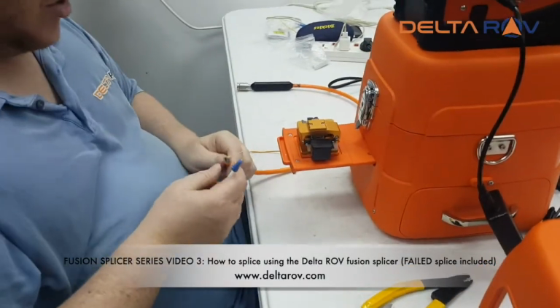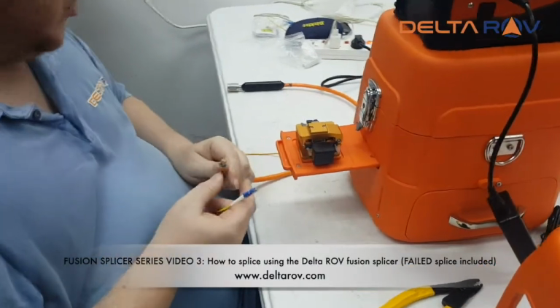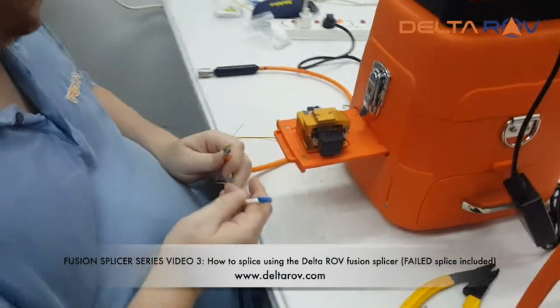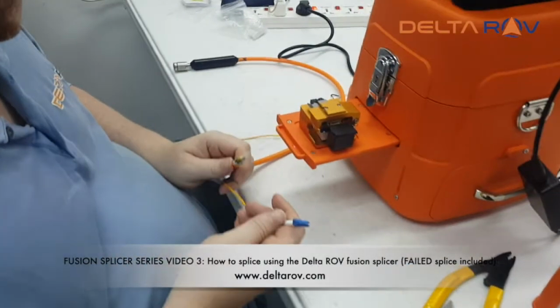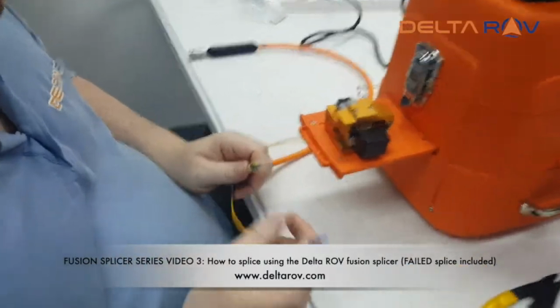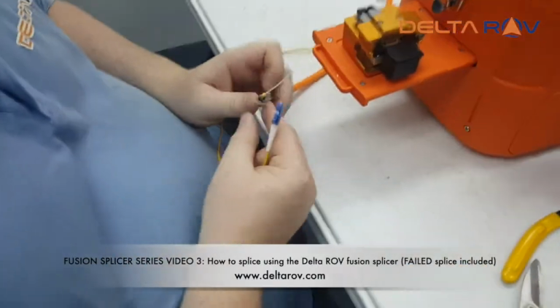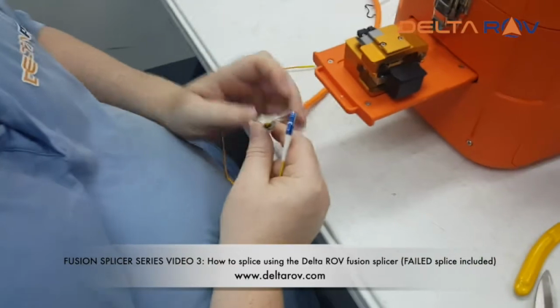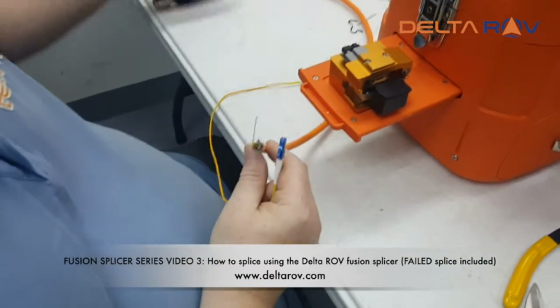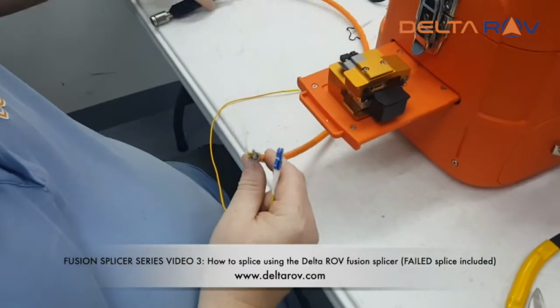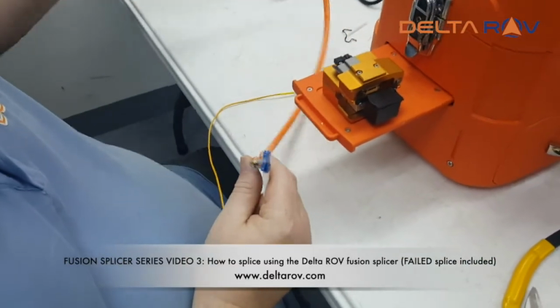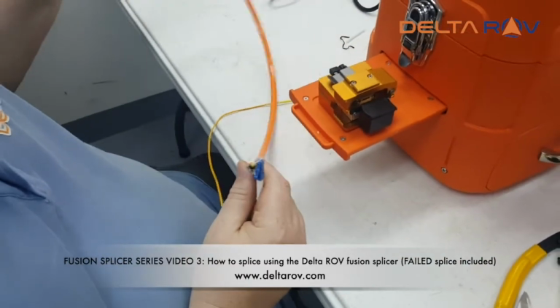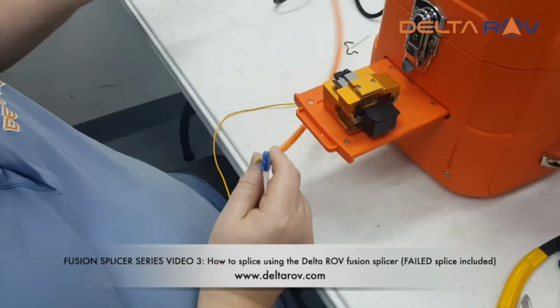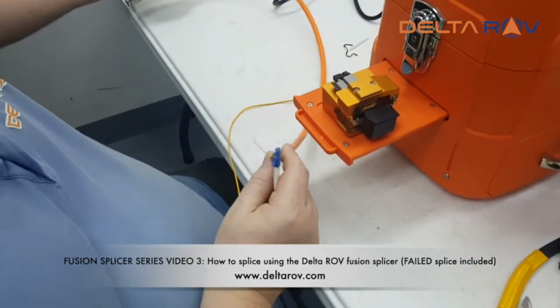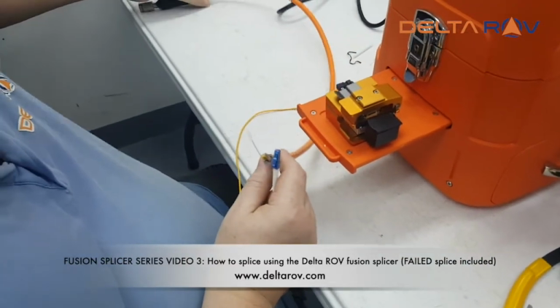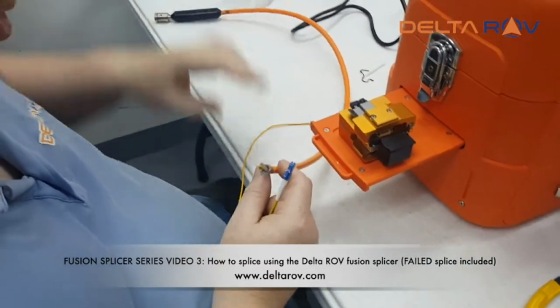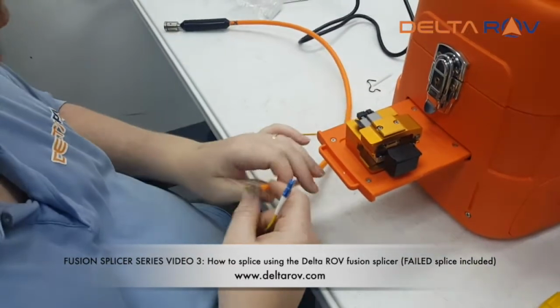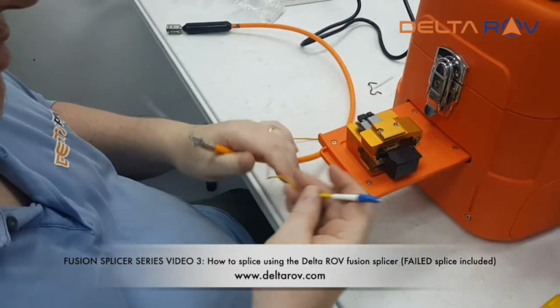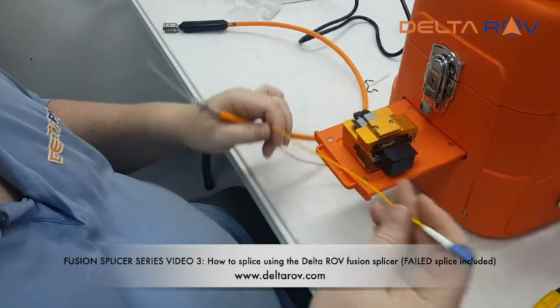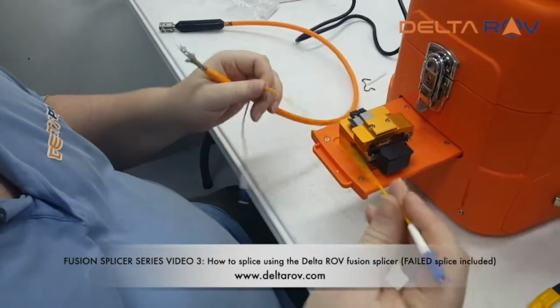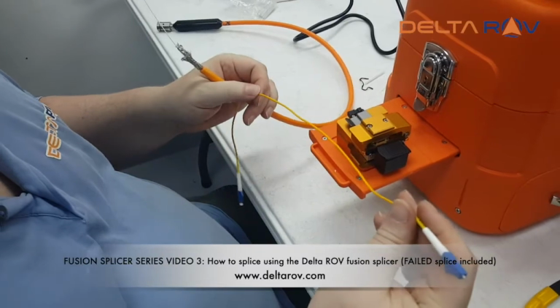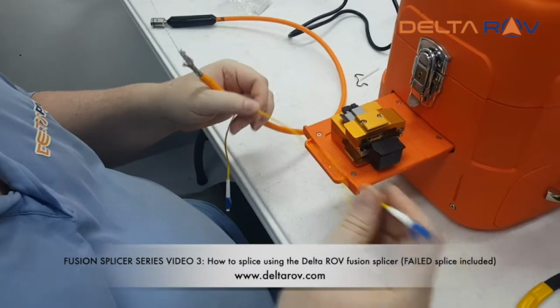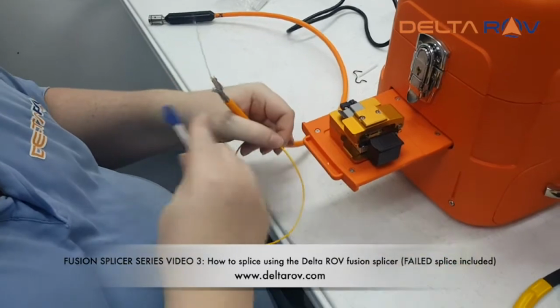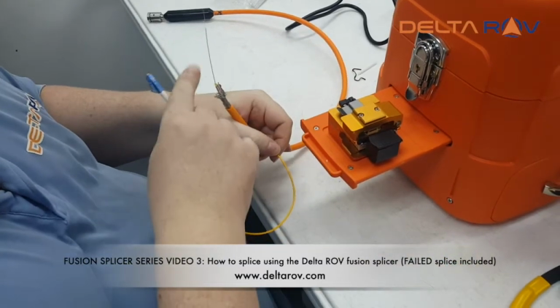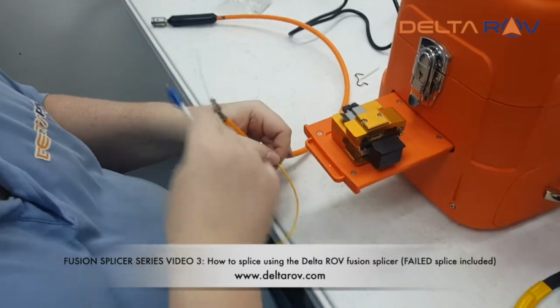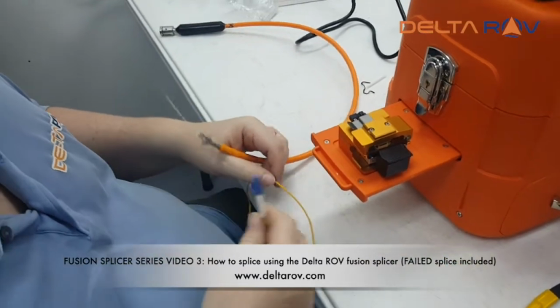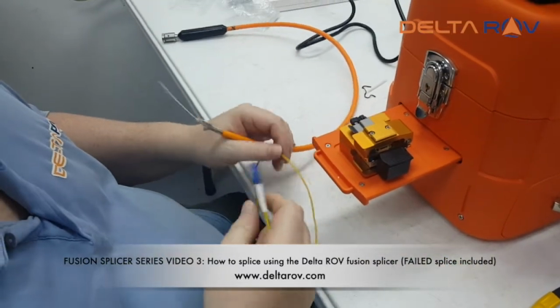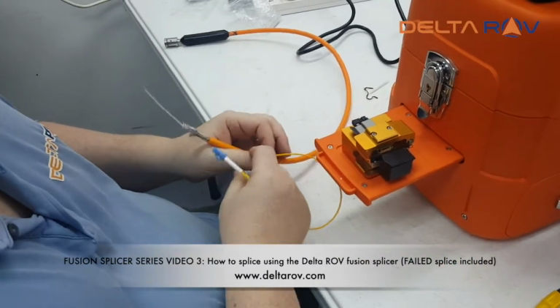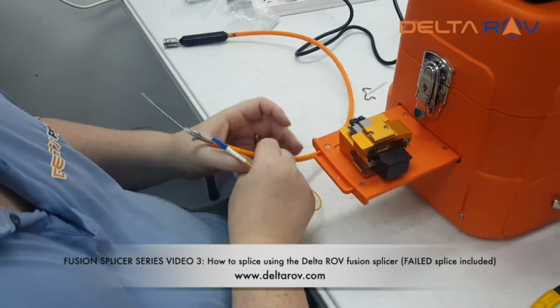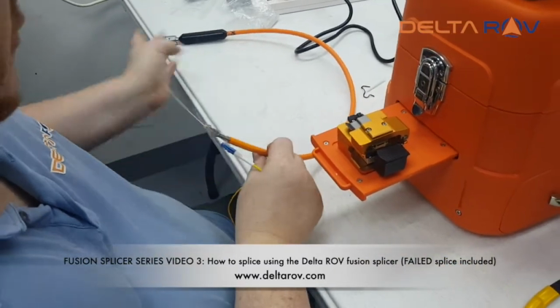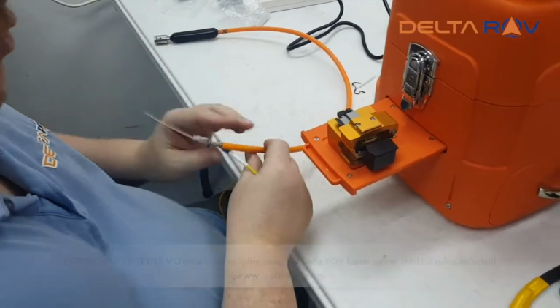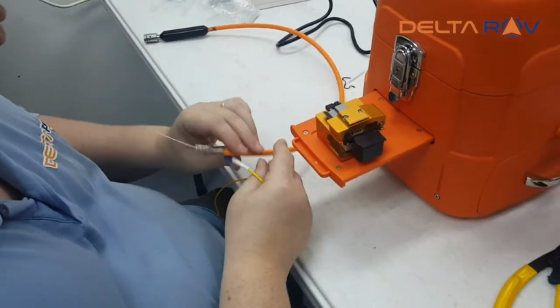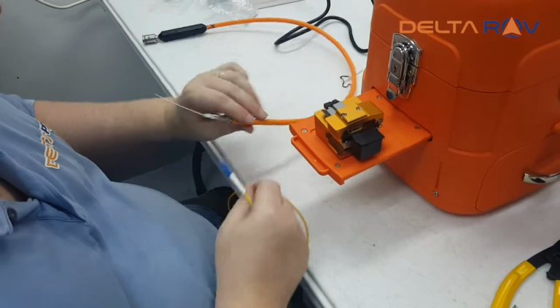As part of quality control for underwater fiber optic cable, we're going to splice a patch cord at the end of it so that we can test the quality of the signal going through the bulkhead.